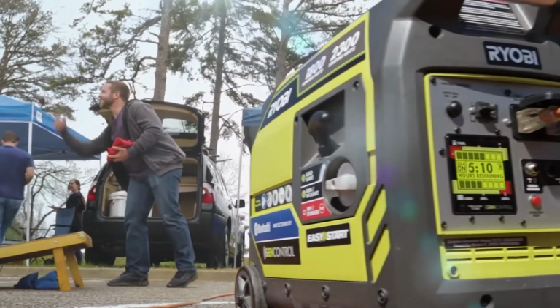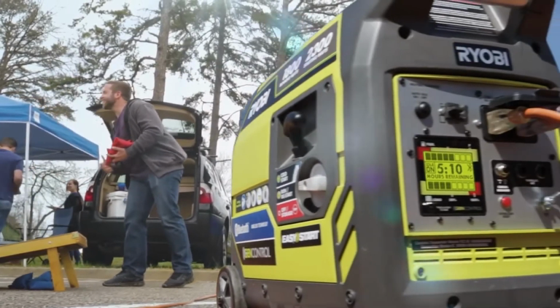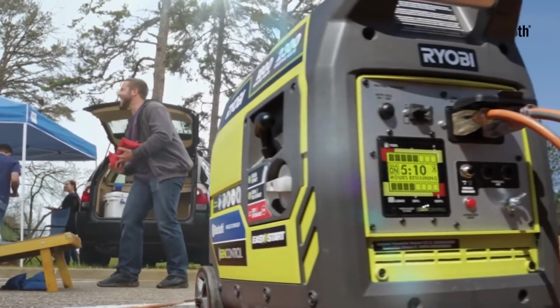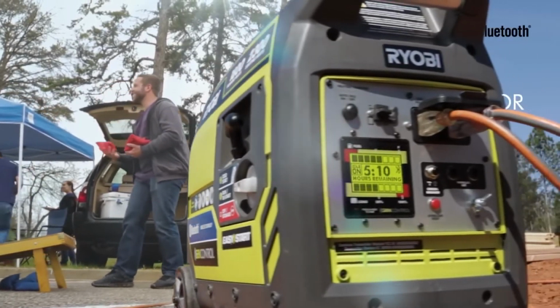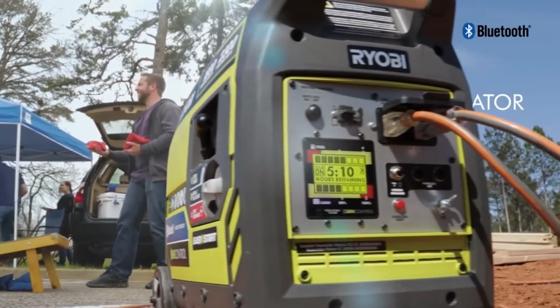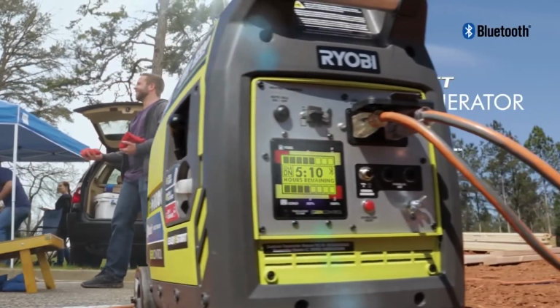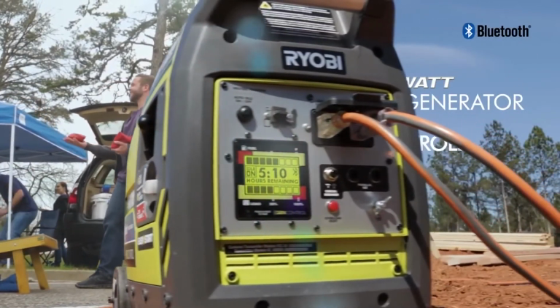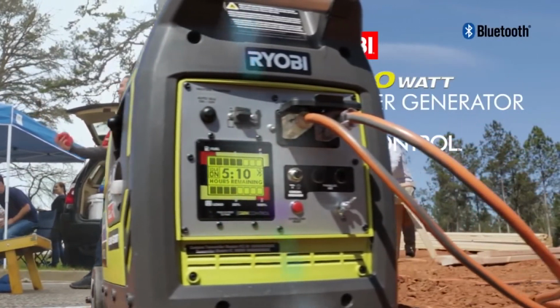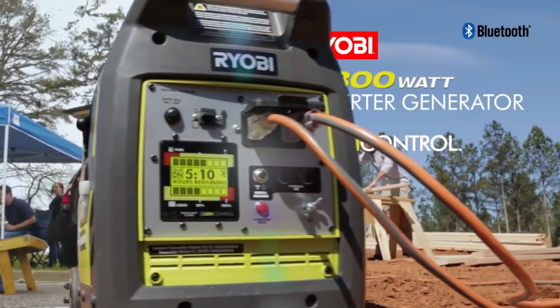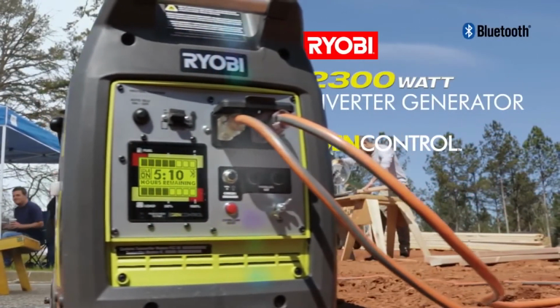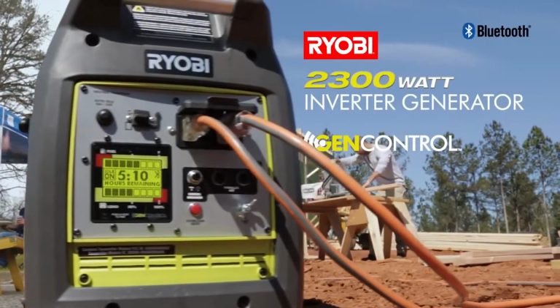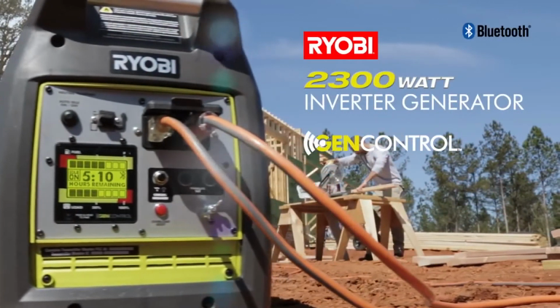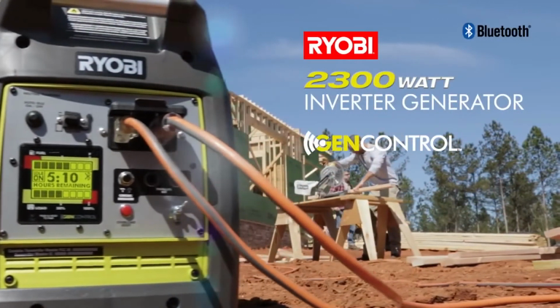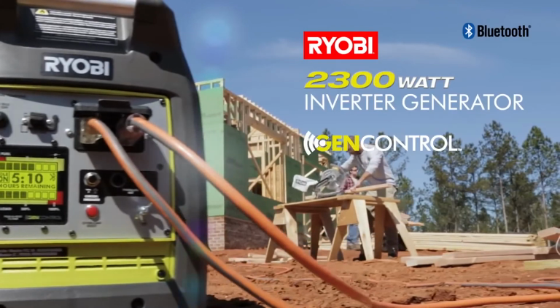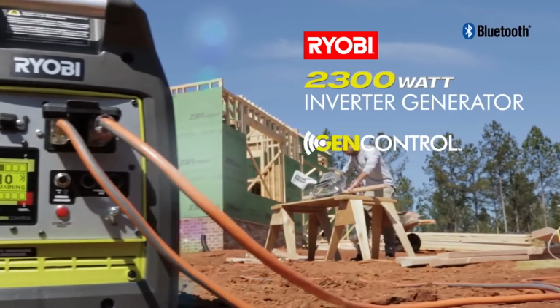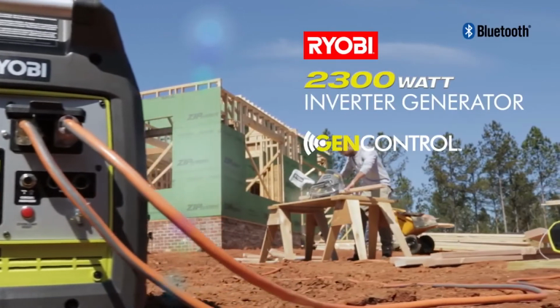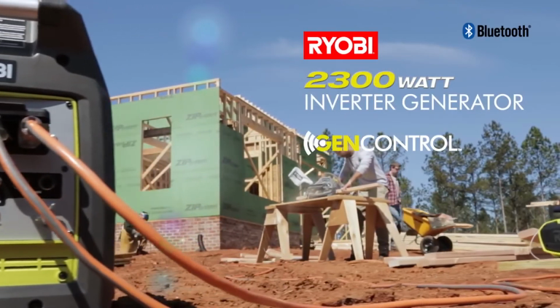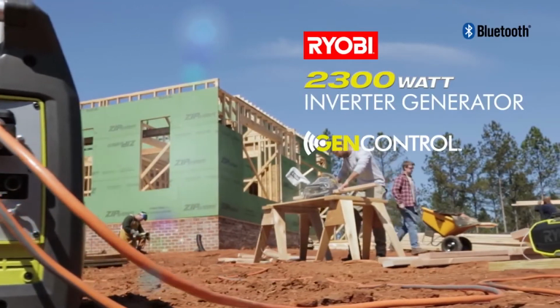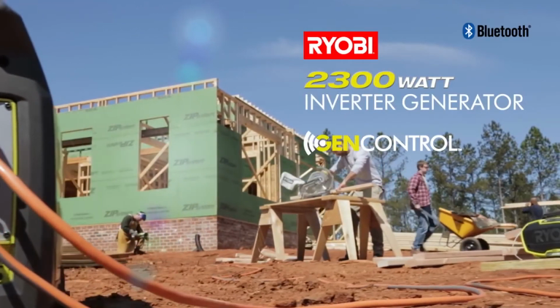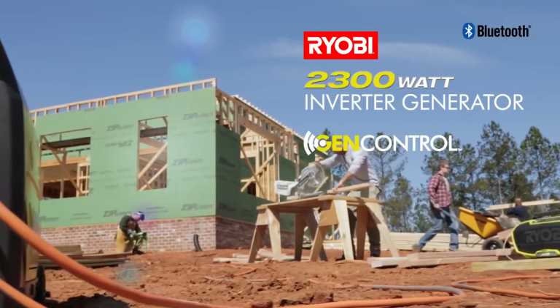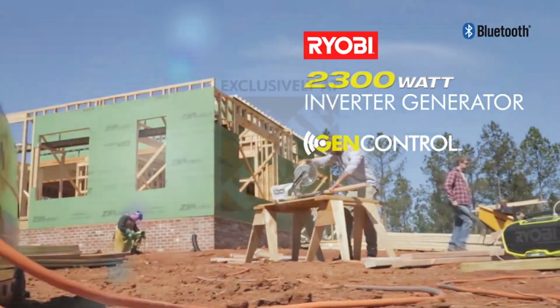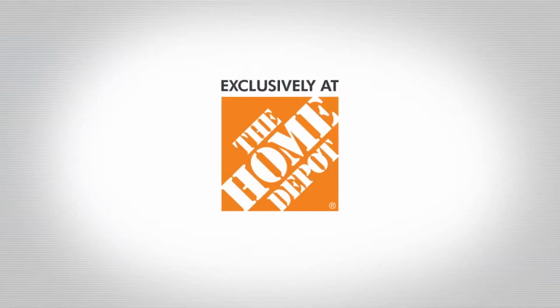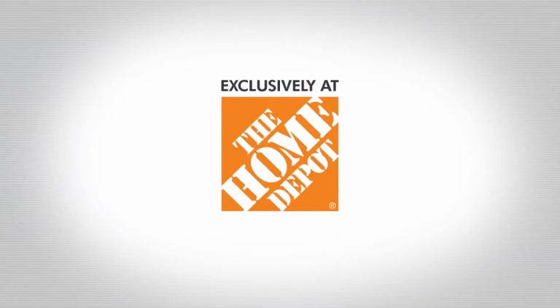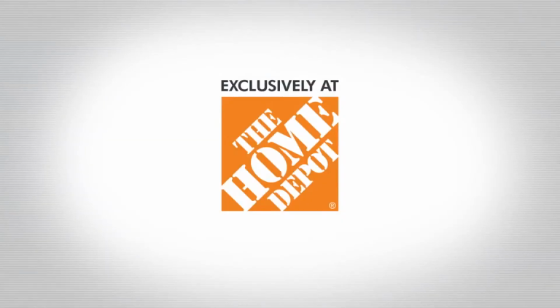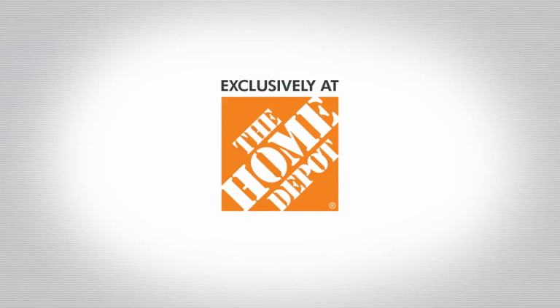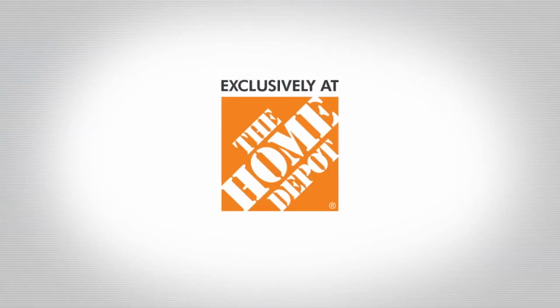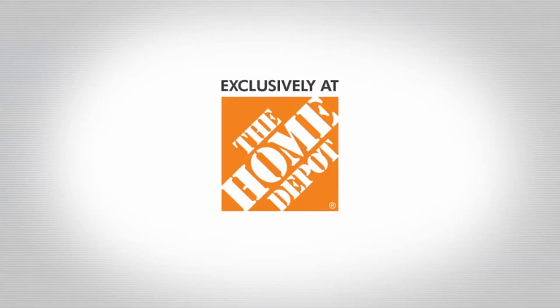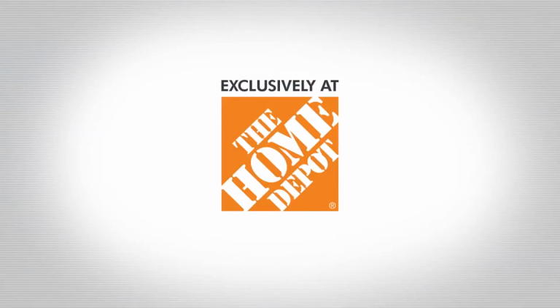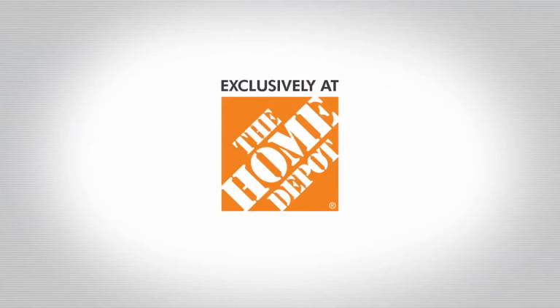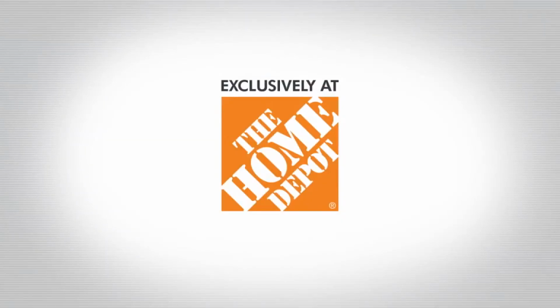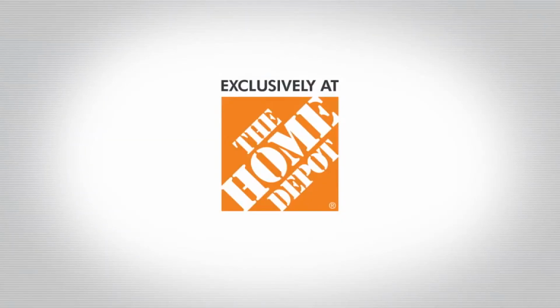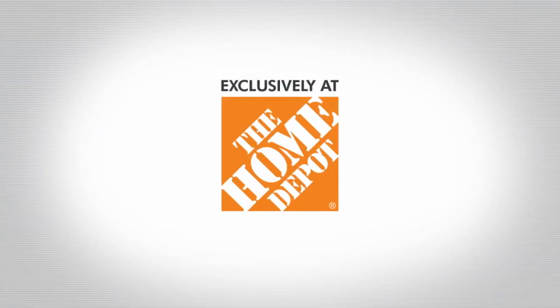With the RYOBI 2300 Watt Inverter Generator featuring GenControl, the possibilities are virtually endless. Sold exclusively at the Home Depot.